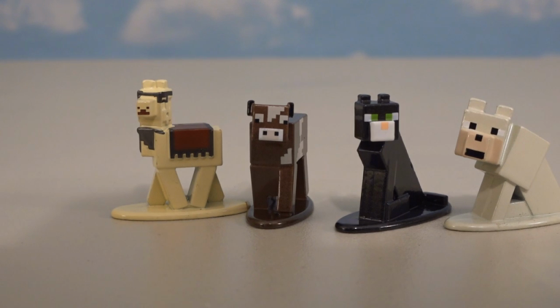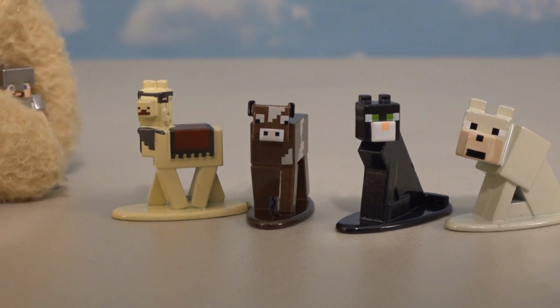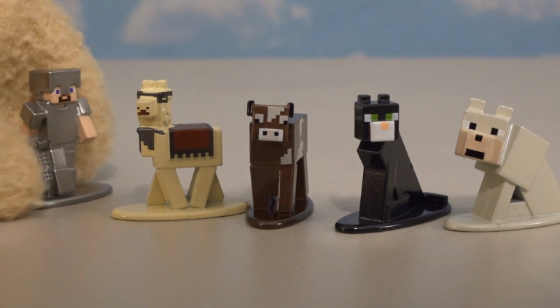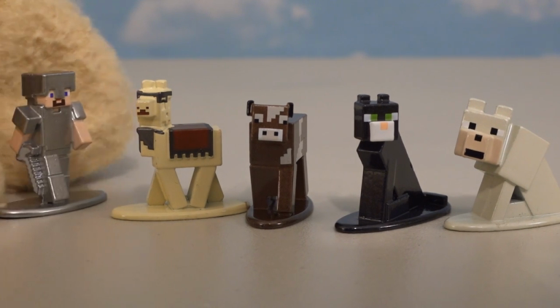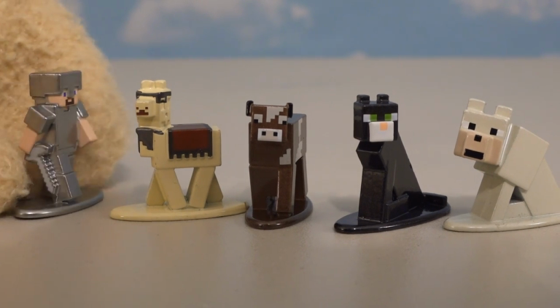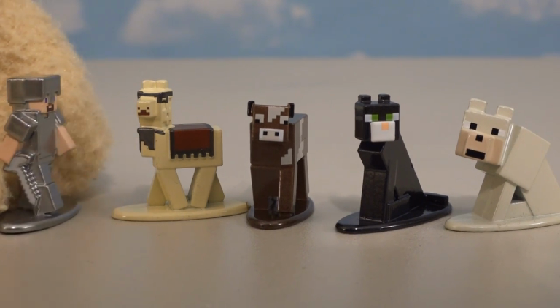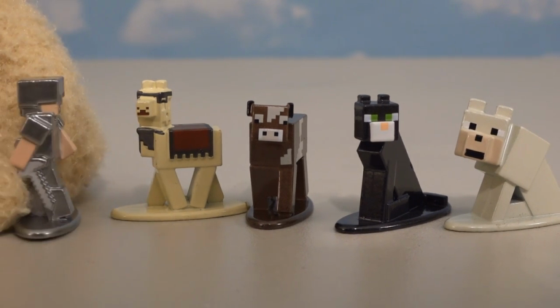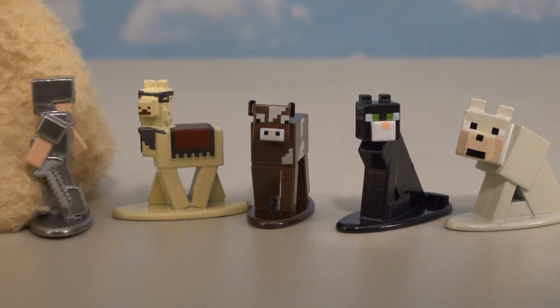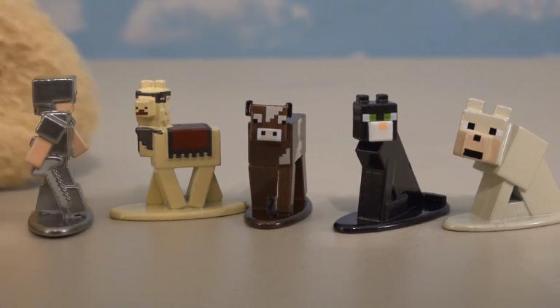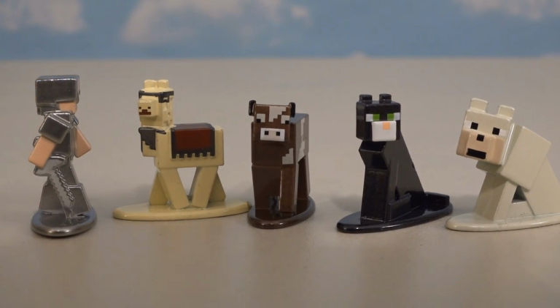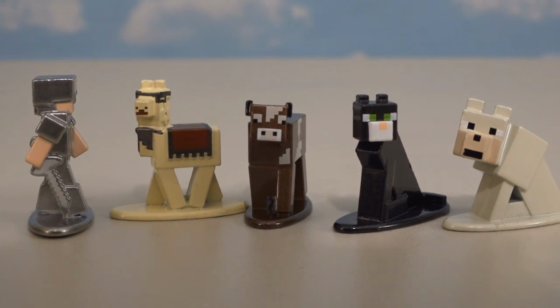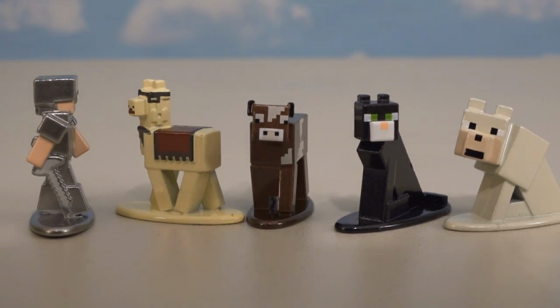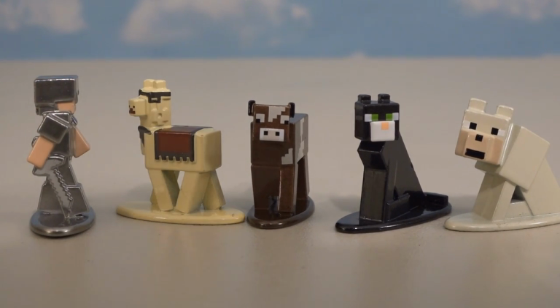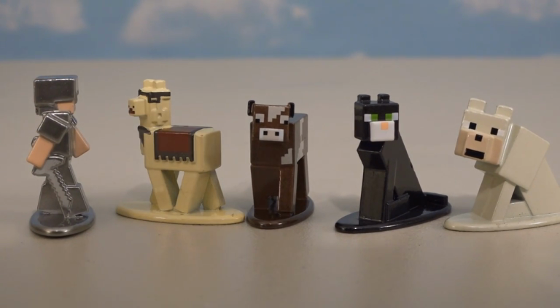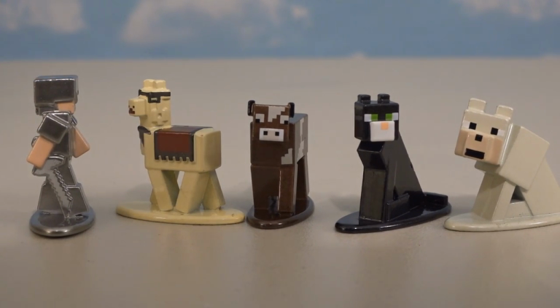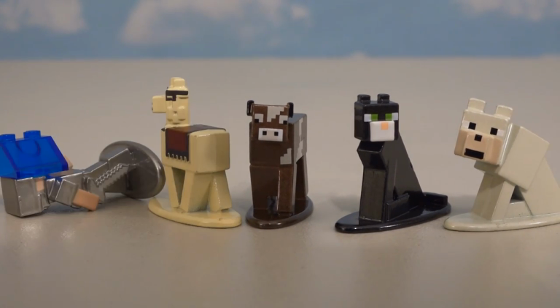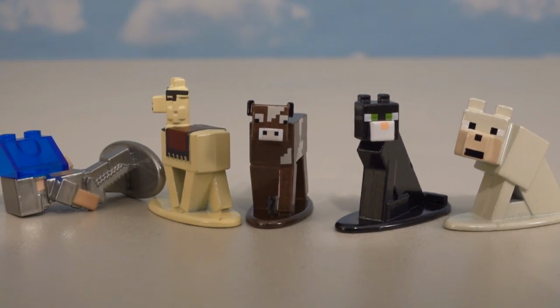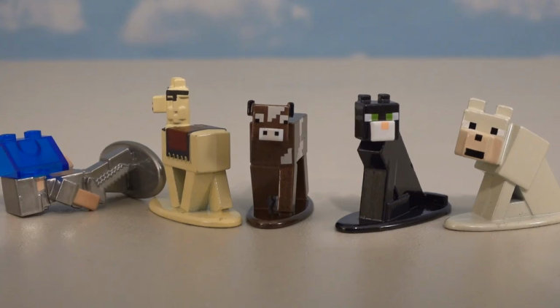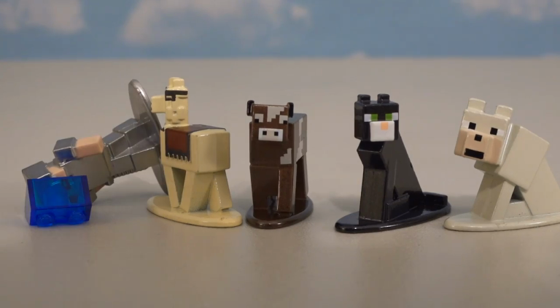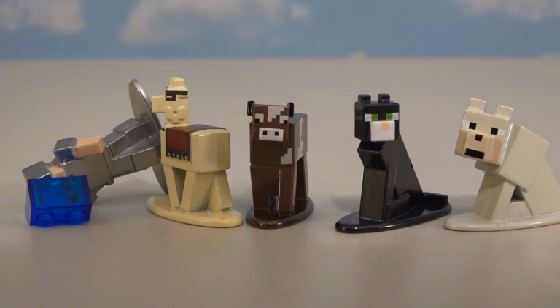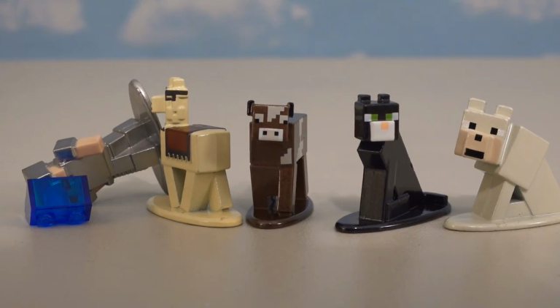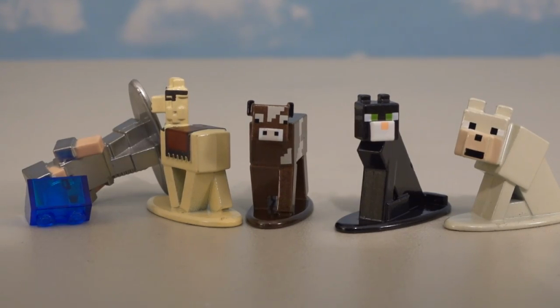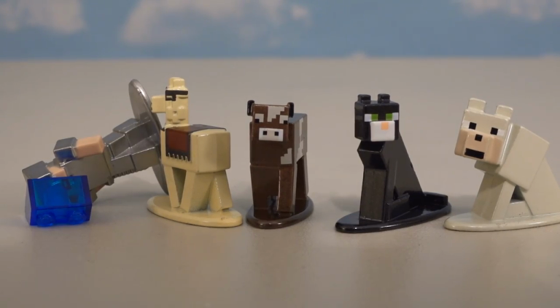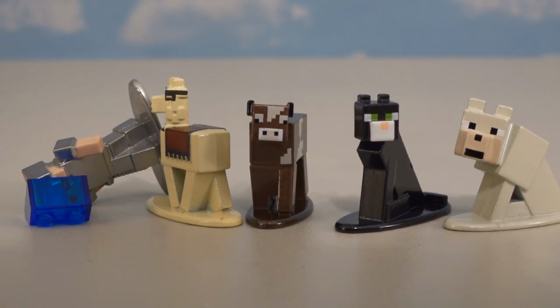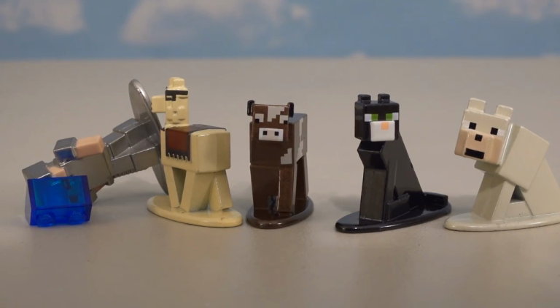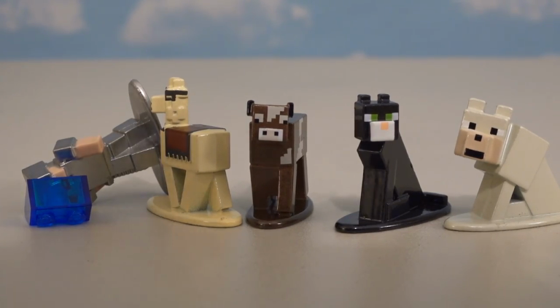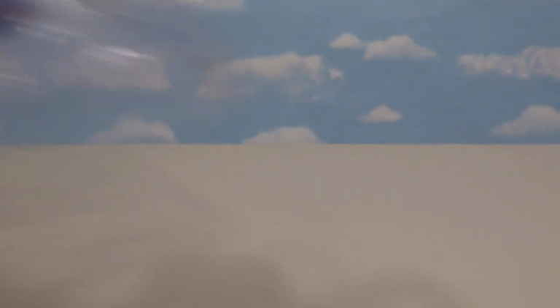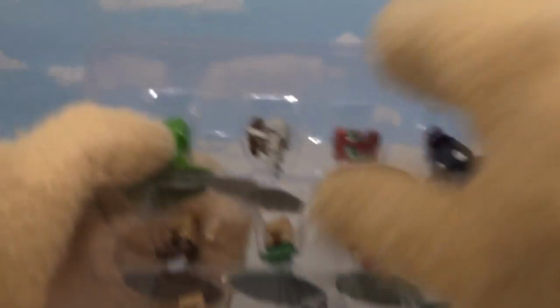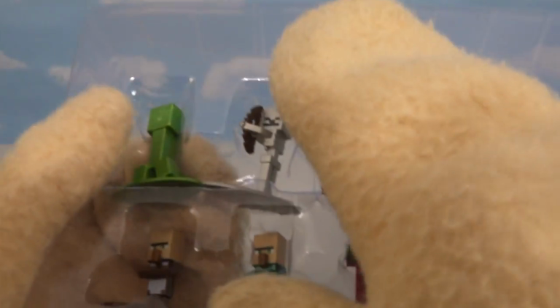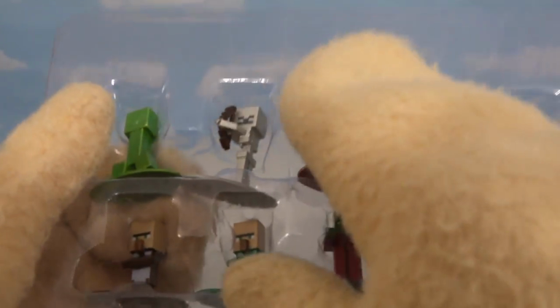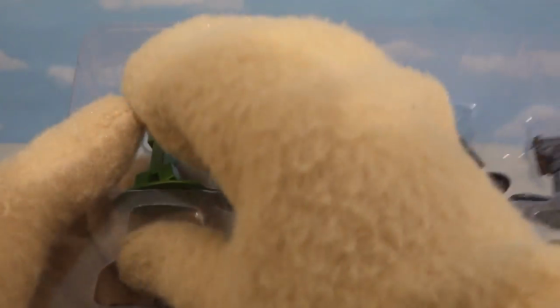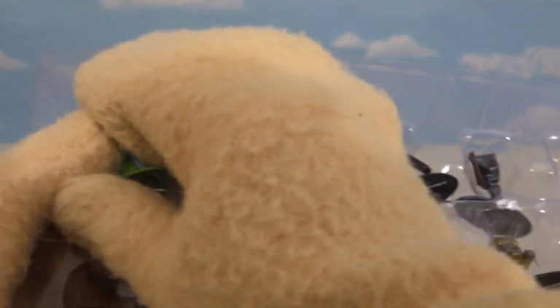I wonder if he's a spit llama. Hey llama, do you spit? 'Uh, why yes I do.' Ooh, gross. I'm sorry I asked.